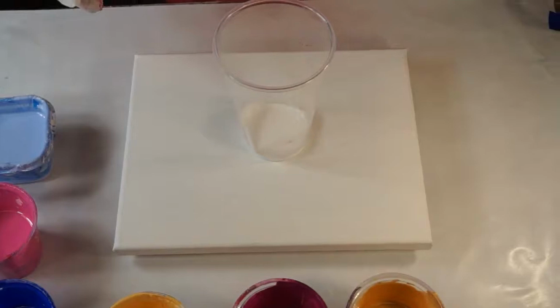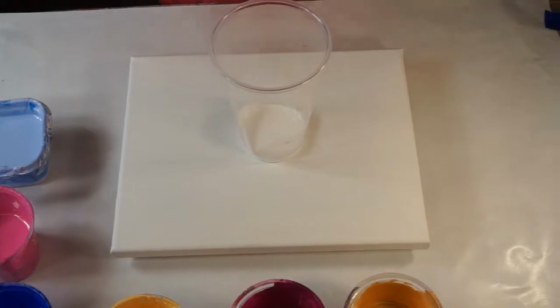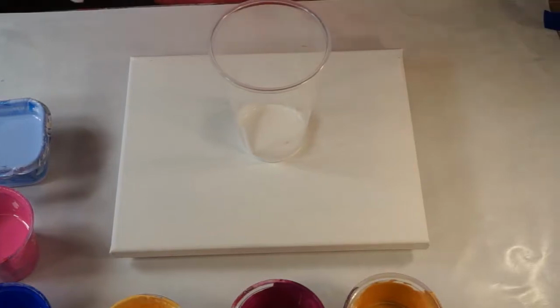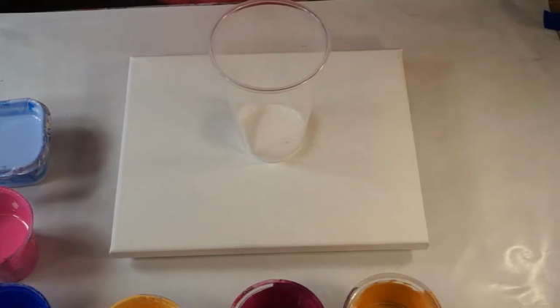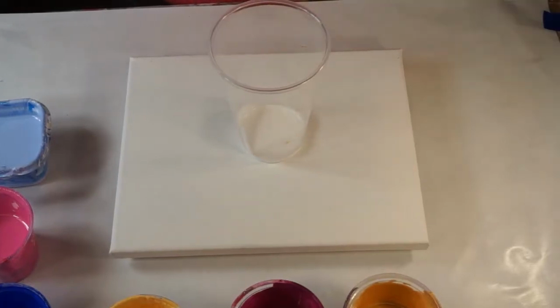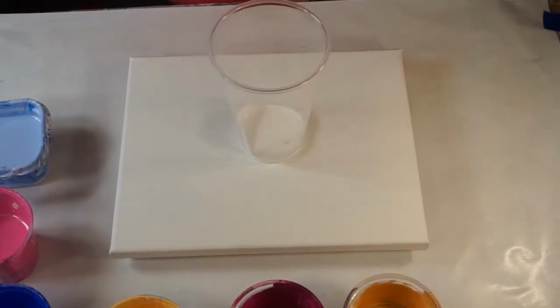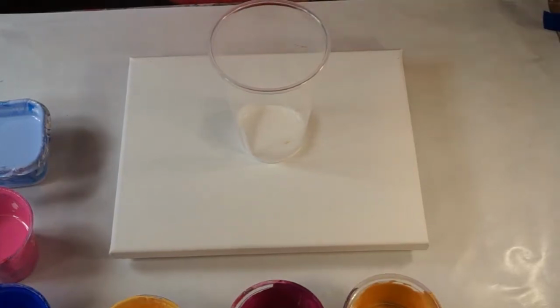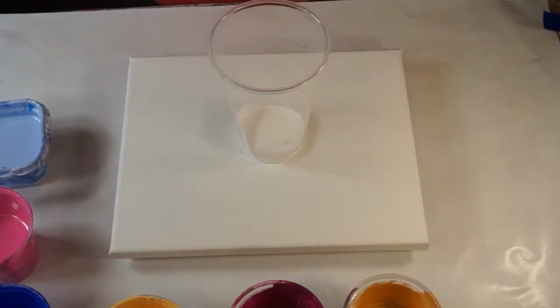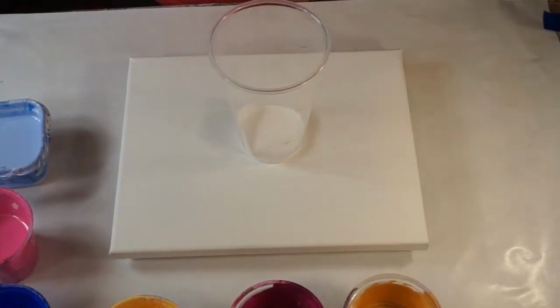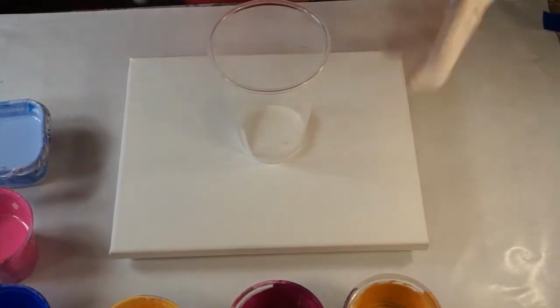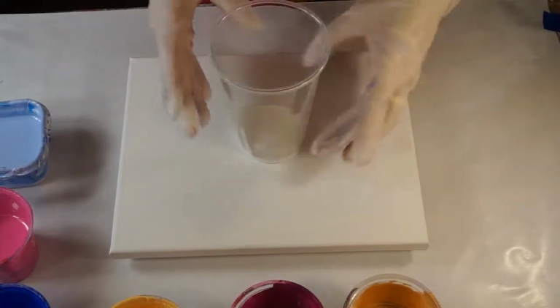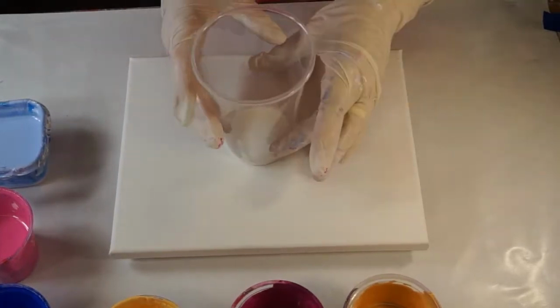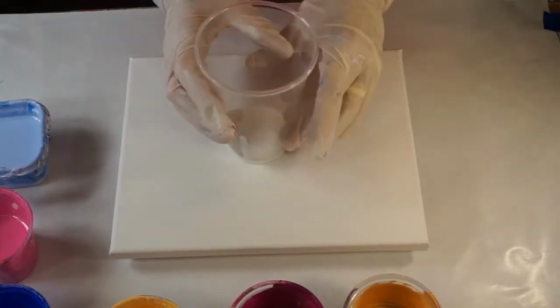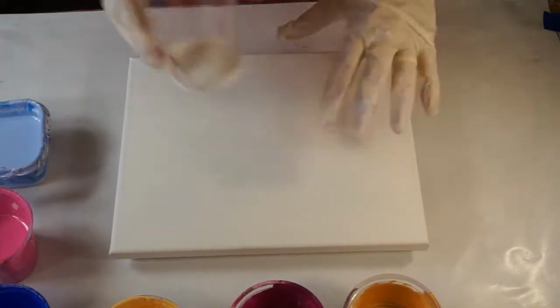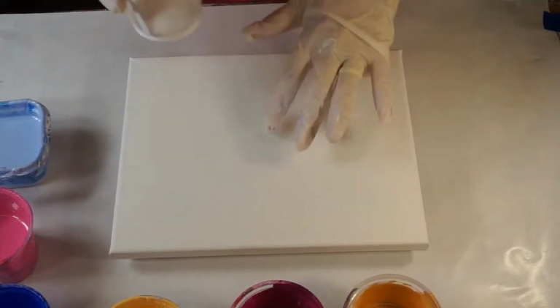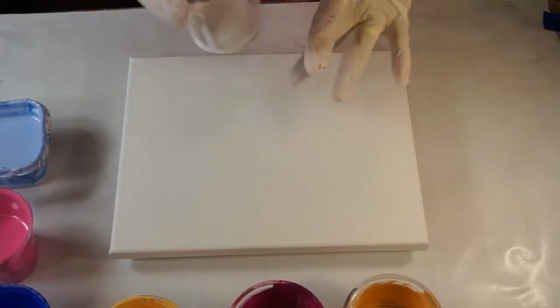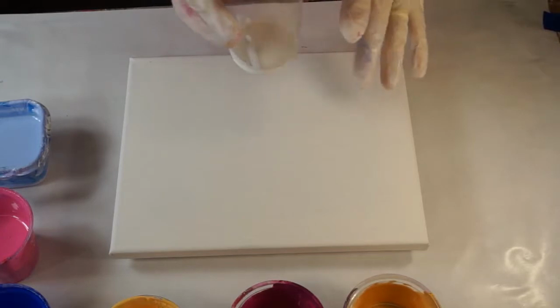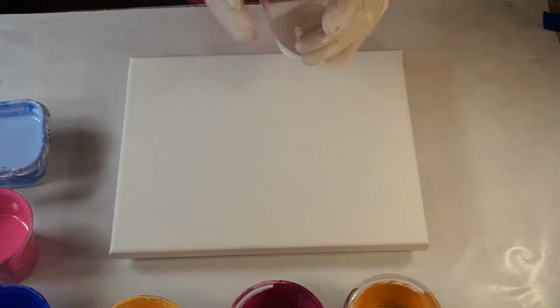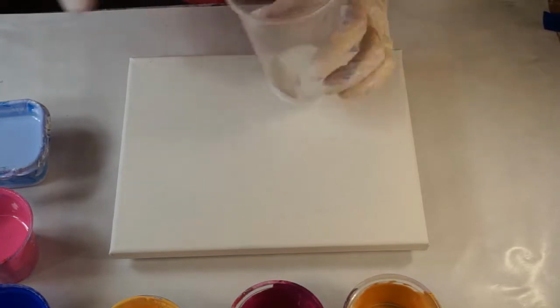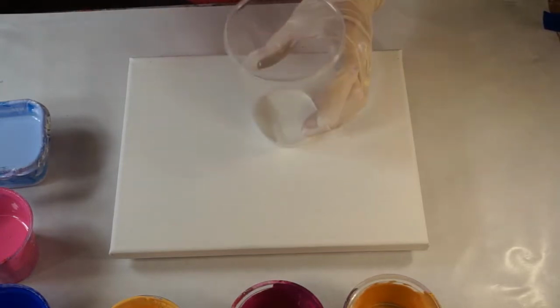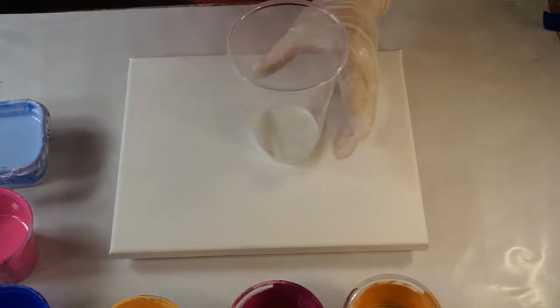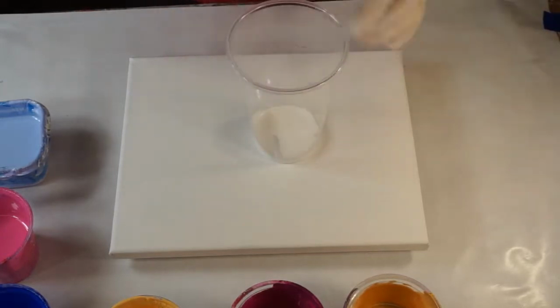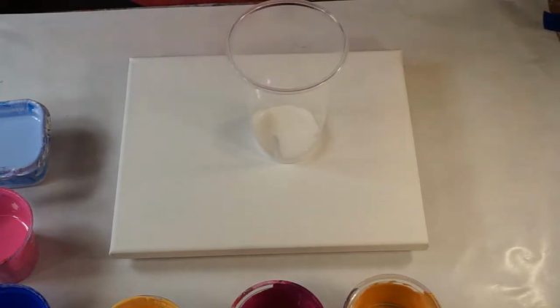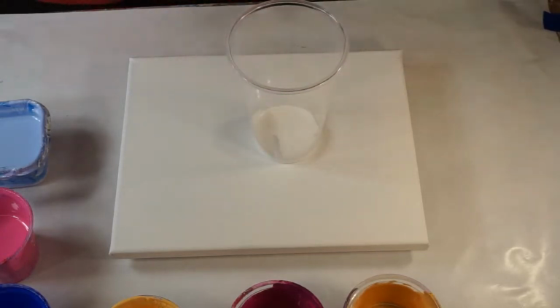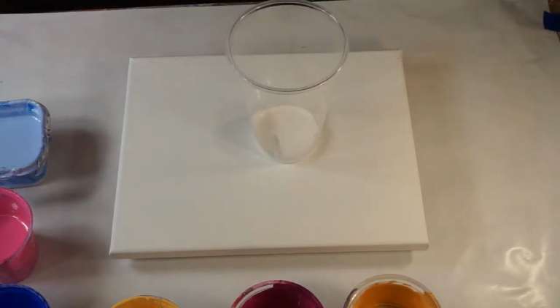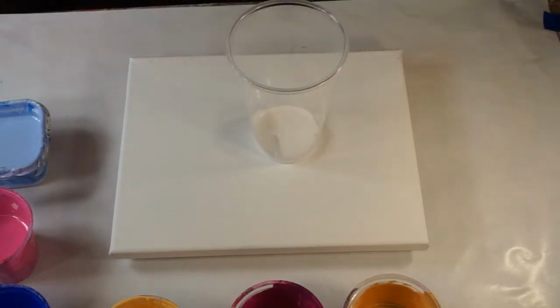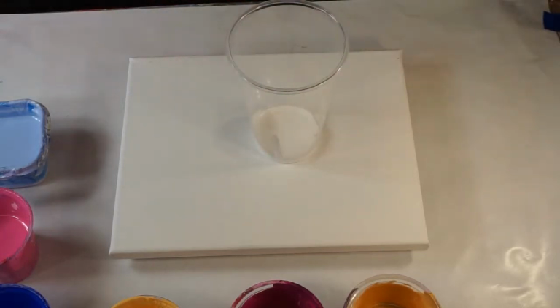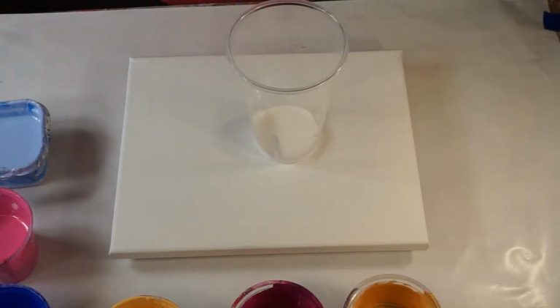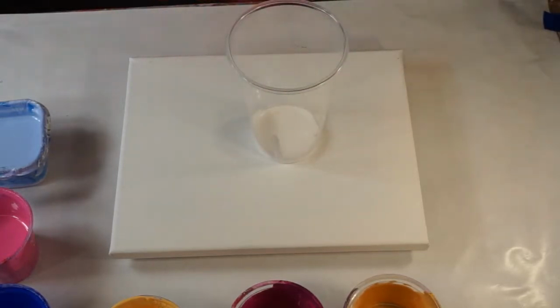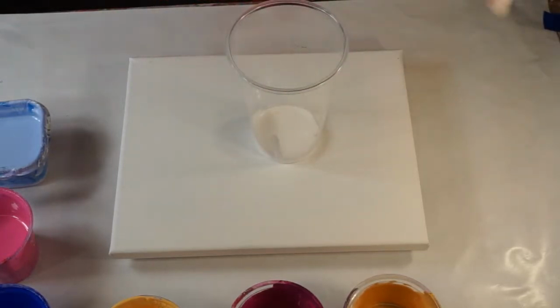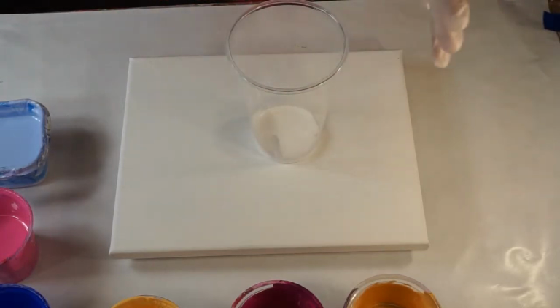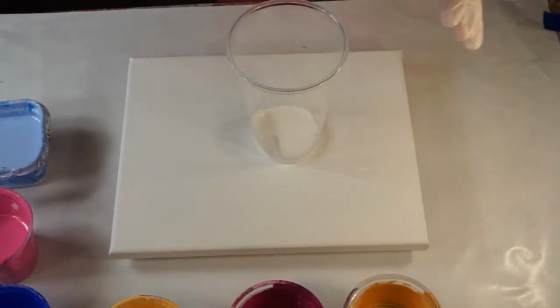Hi guys, Lorraine here. I'm gonna do a flip cup here, and I would like to have some cells in it.